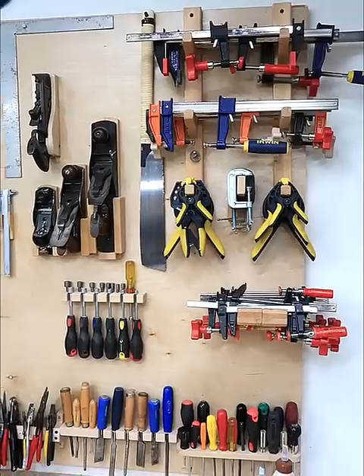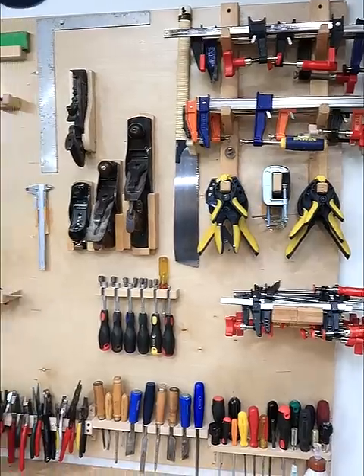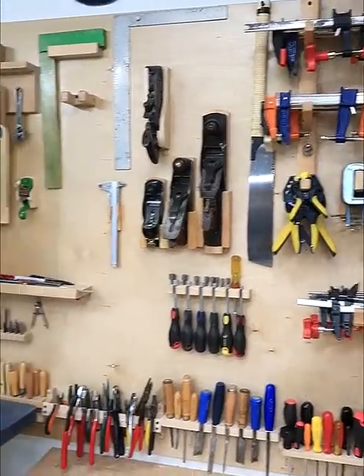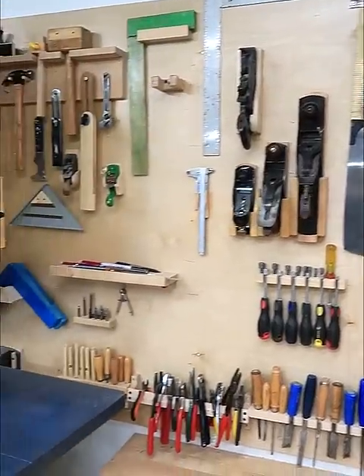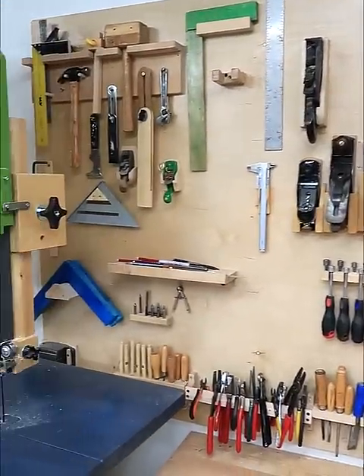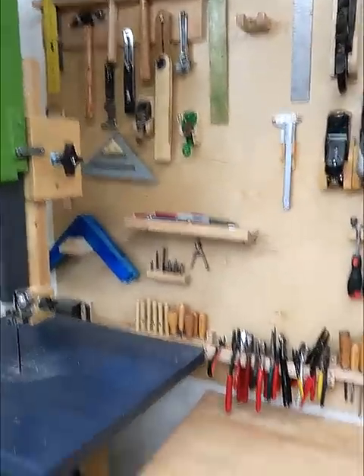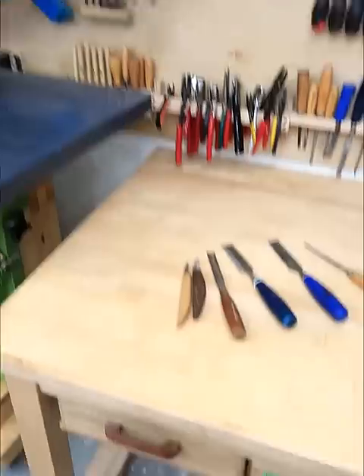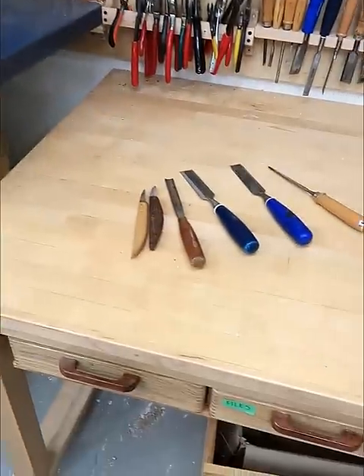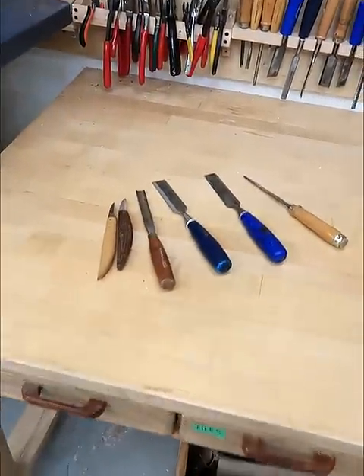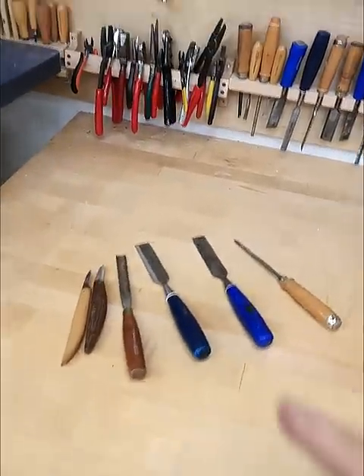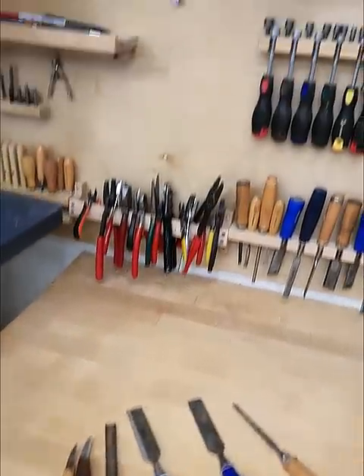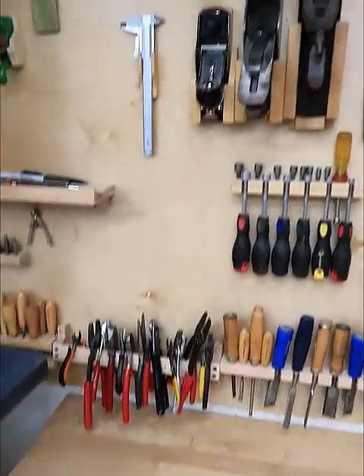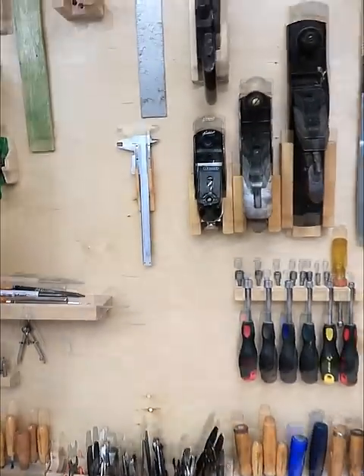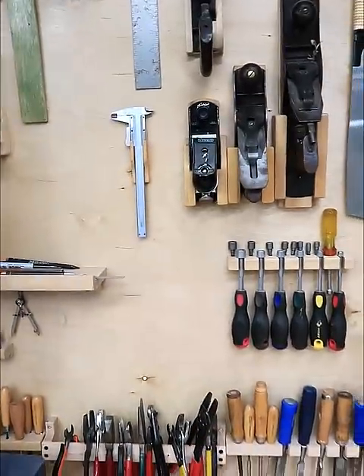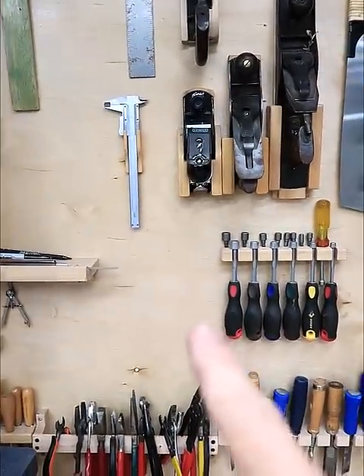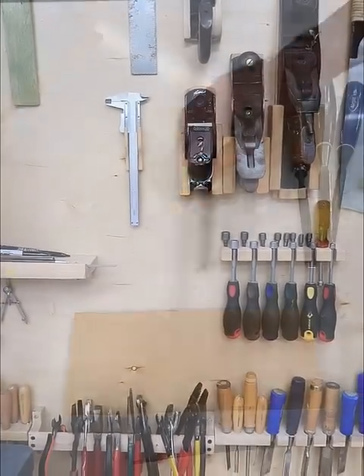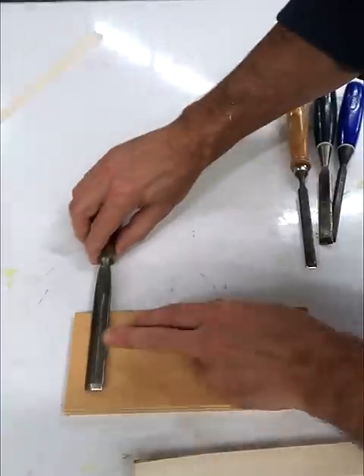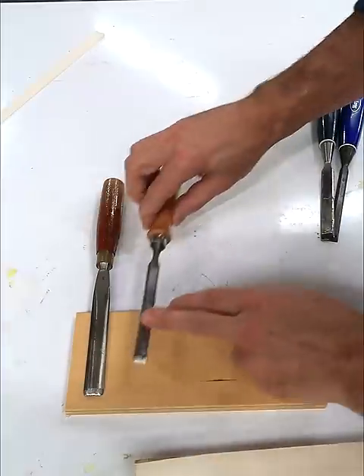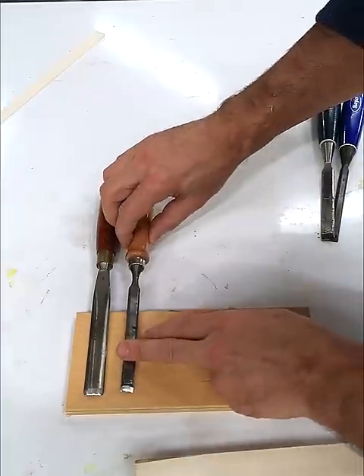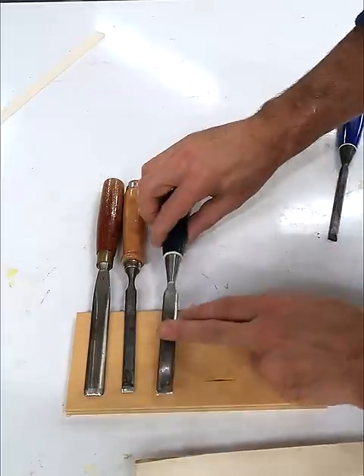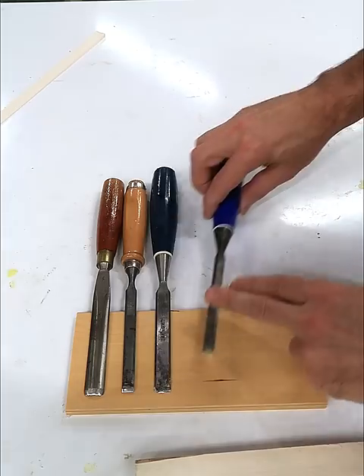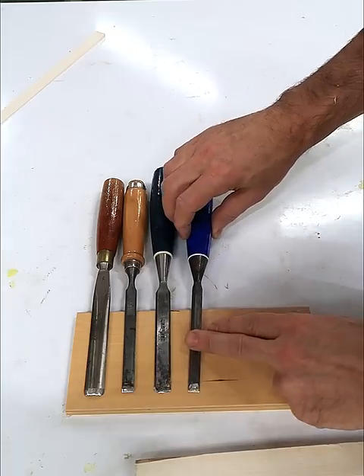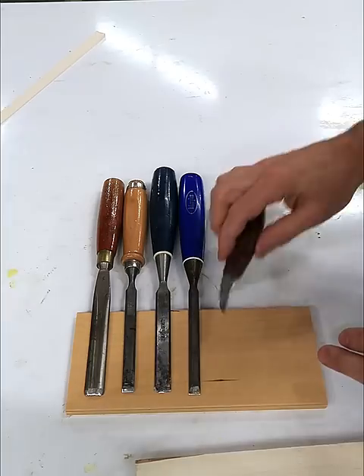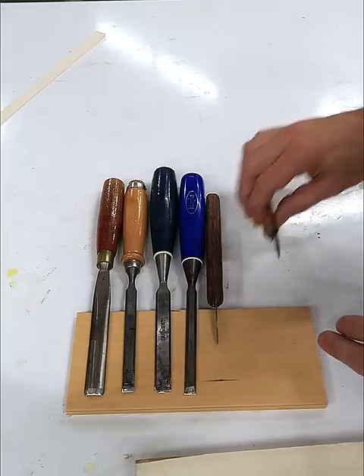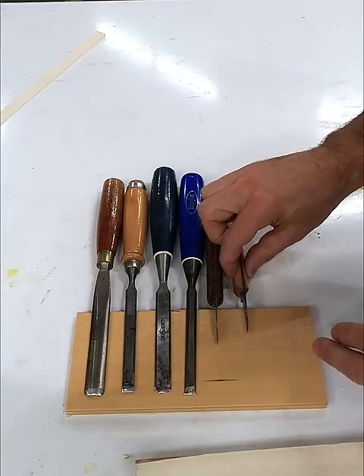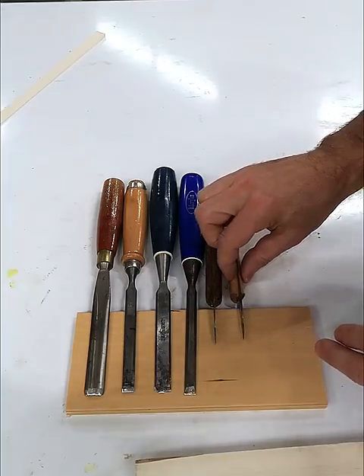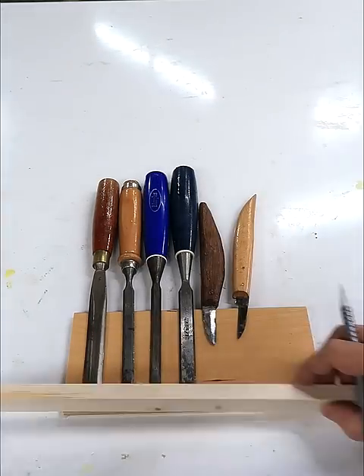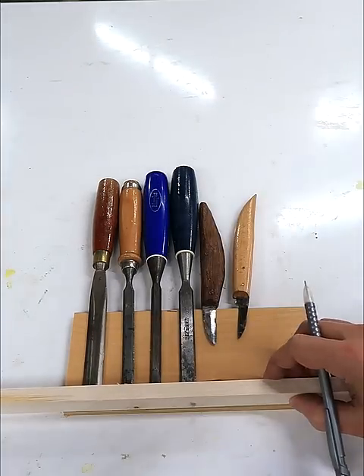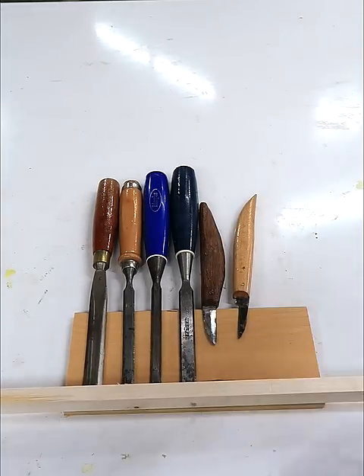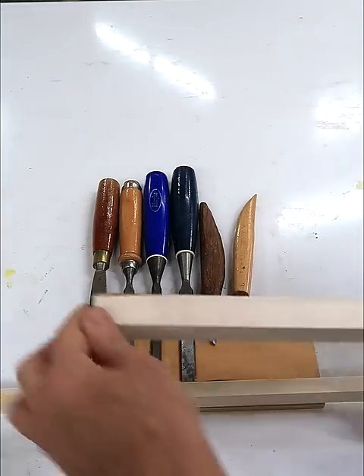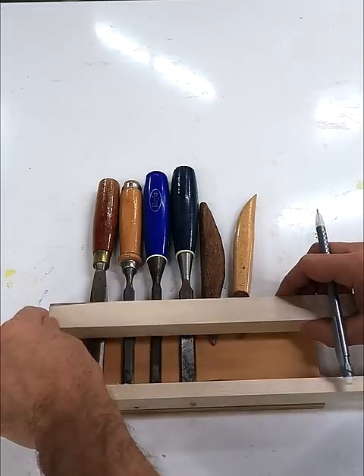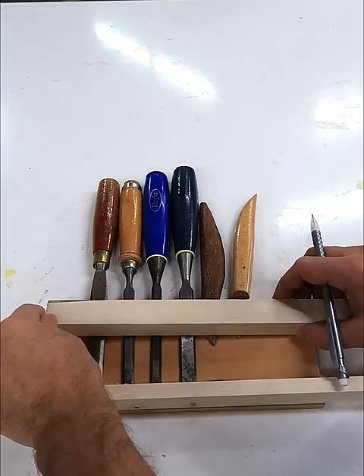This is my tool wall, but I always run out of room on here for the chisels, so I need to make another tool holder to put those on here. I'll put some of my smaller chisels and some knives on this piece of plywood — something like this — and a piece at the end, plus another piece to hold them at the top.